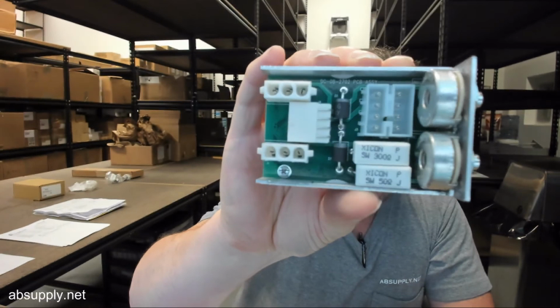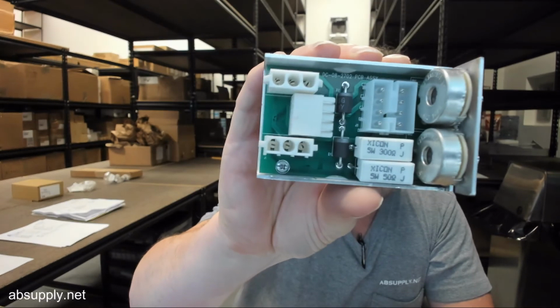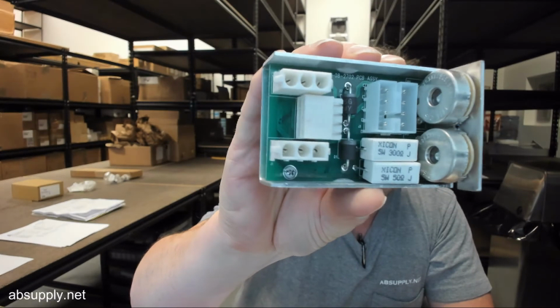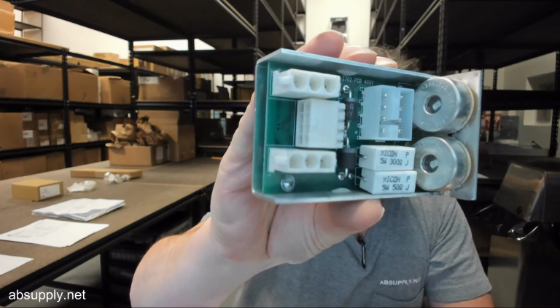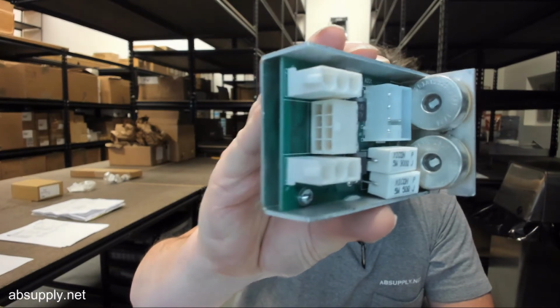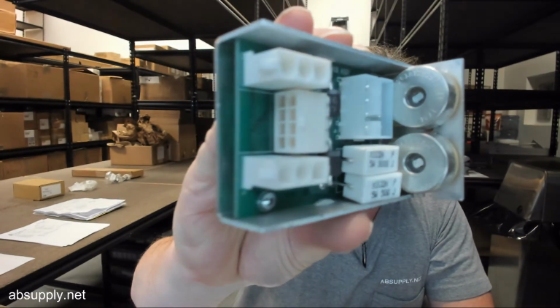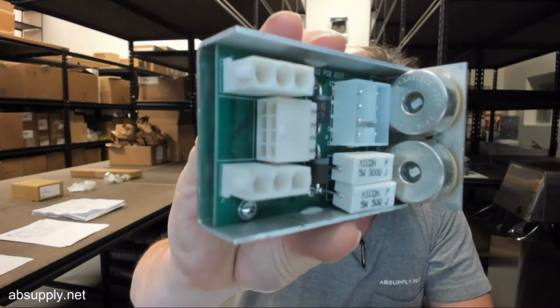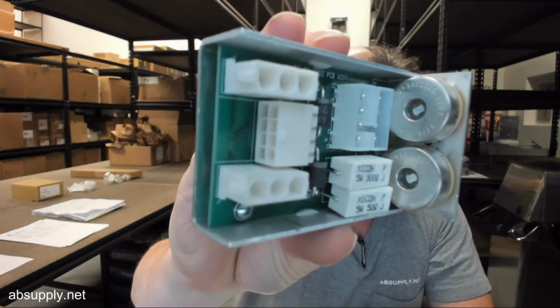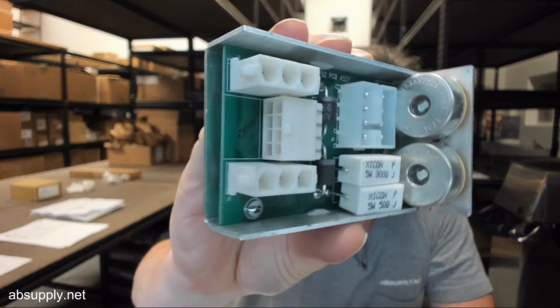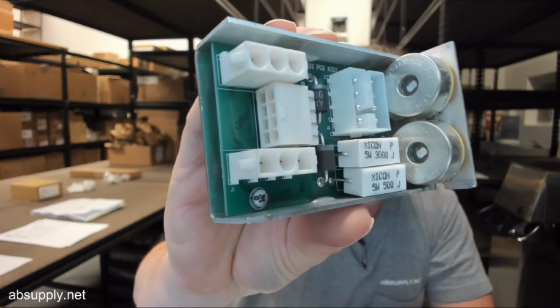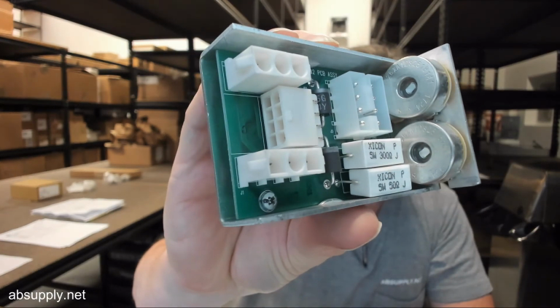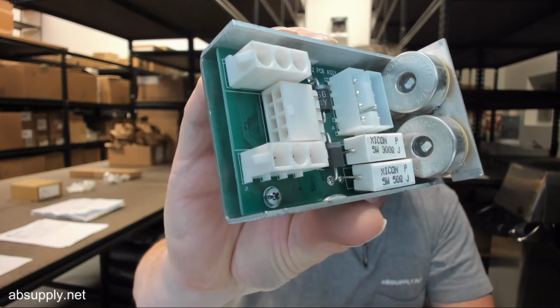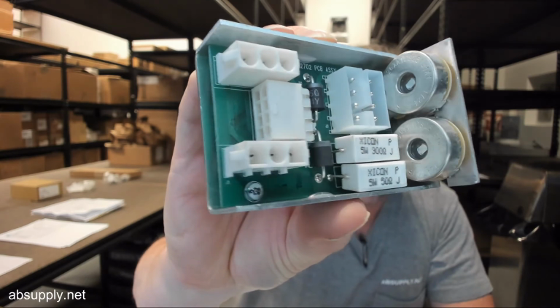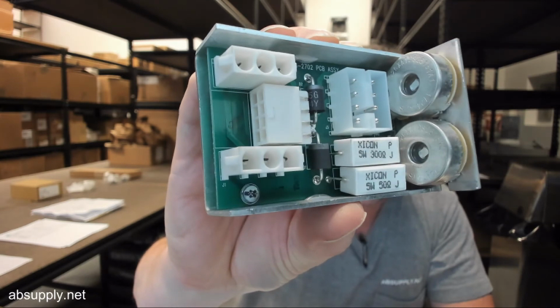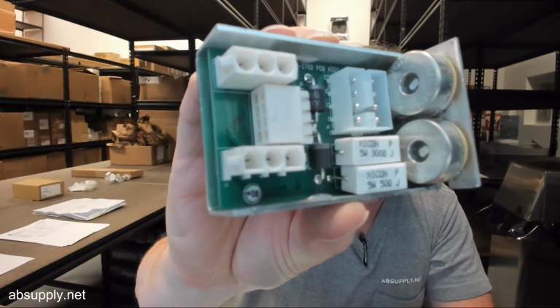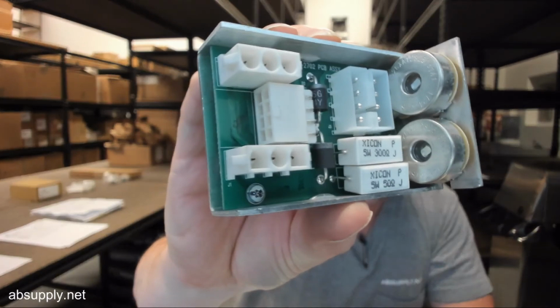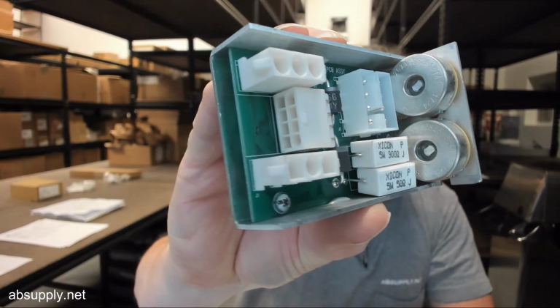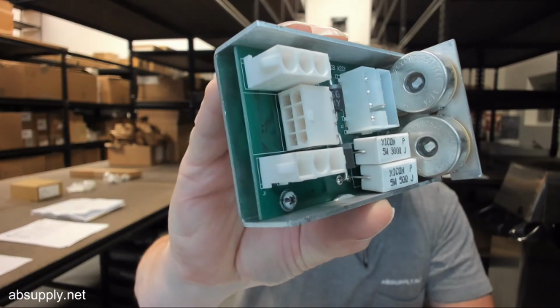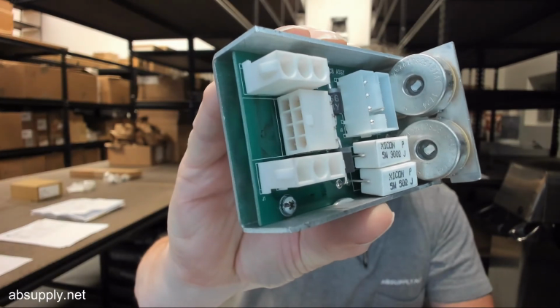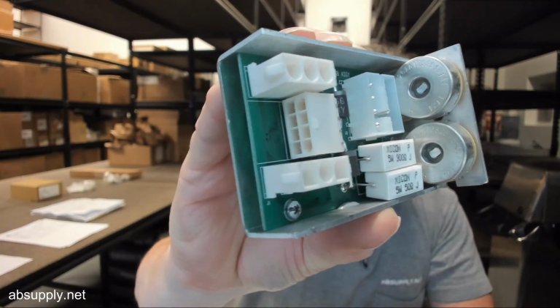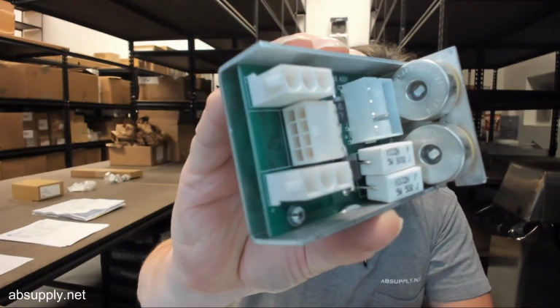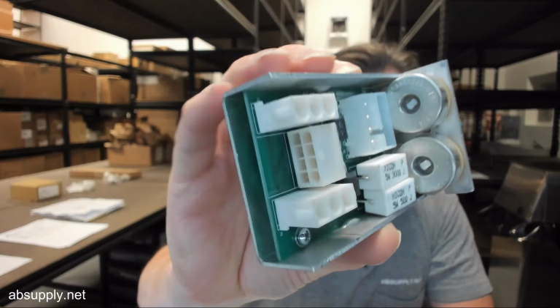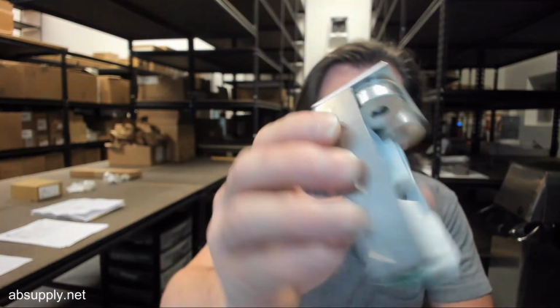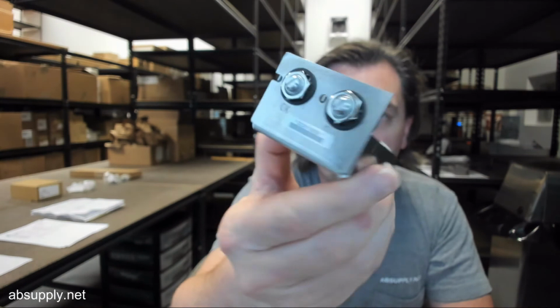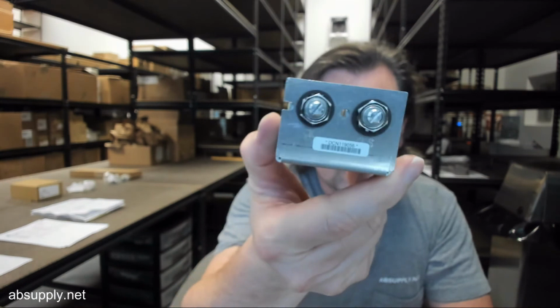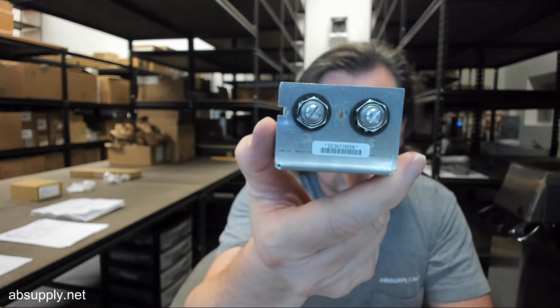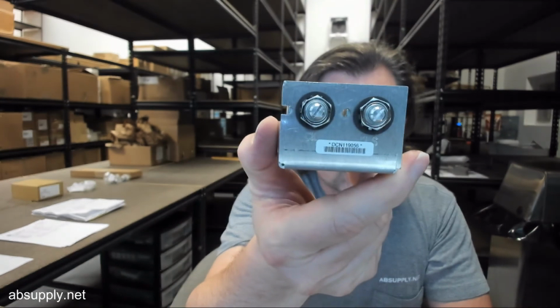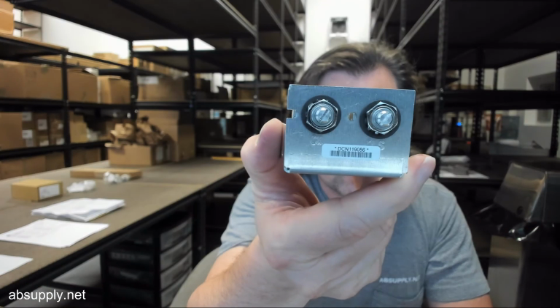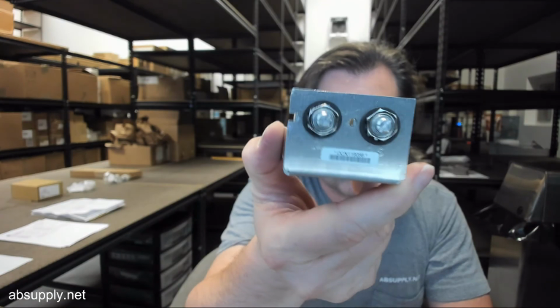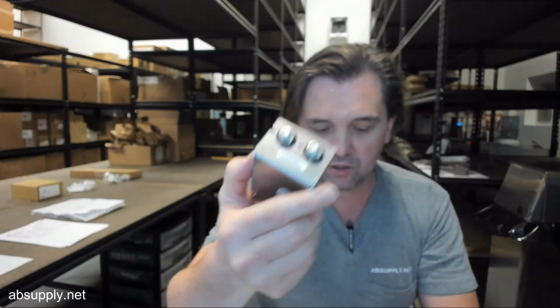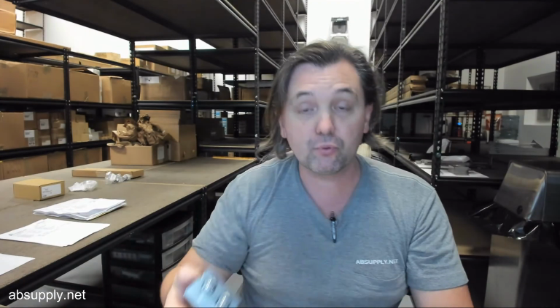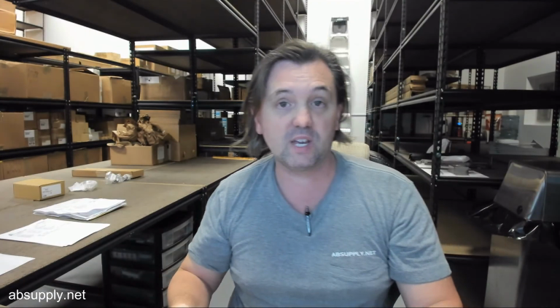There is a link below this video to the manufacturer's page where you can pull up not only all of the Stanley products that we sell, but also a link to the manufacturer's website as well as a link to the full product catalog.